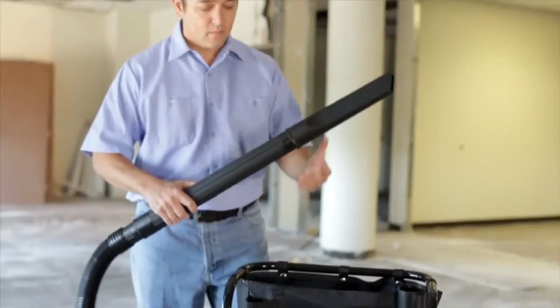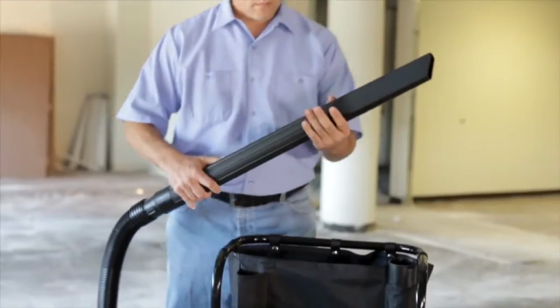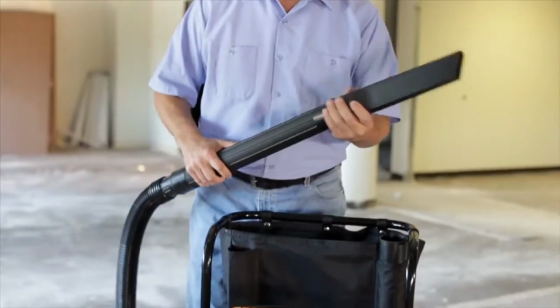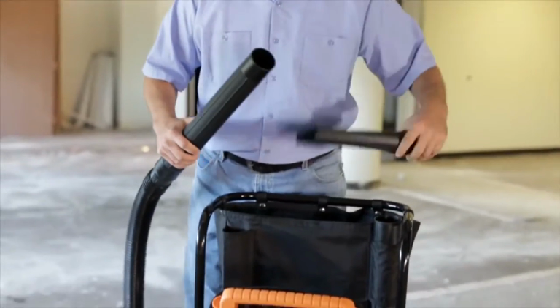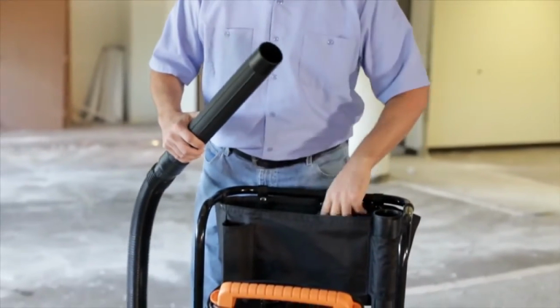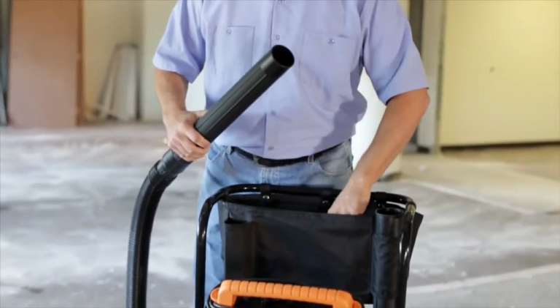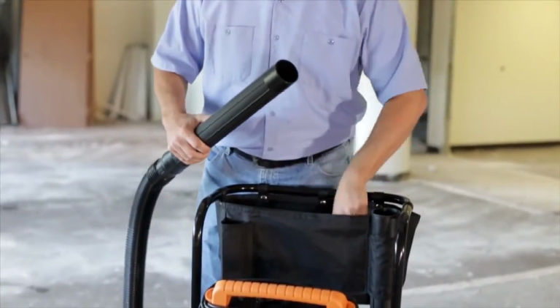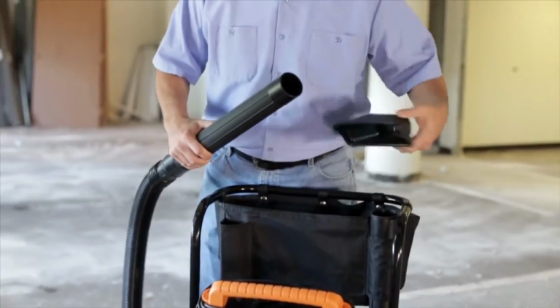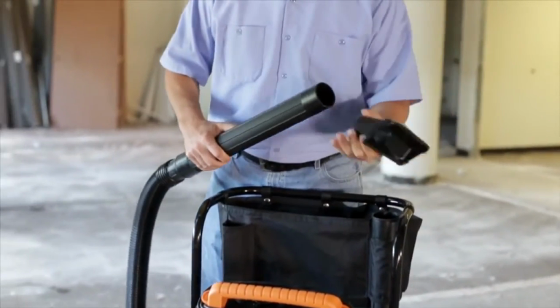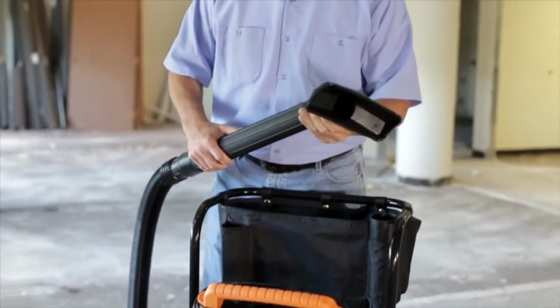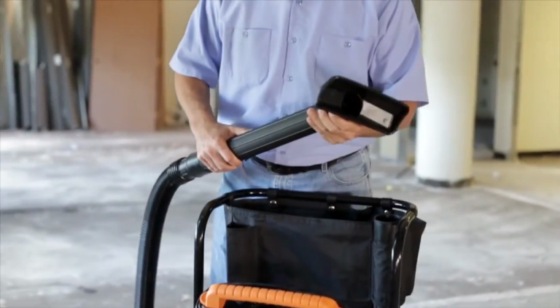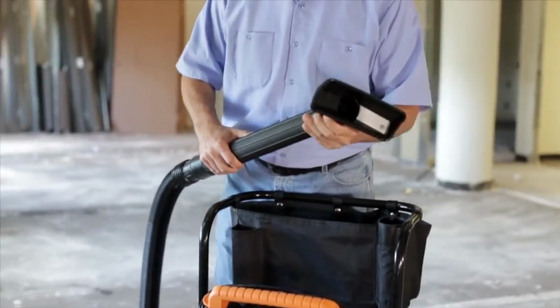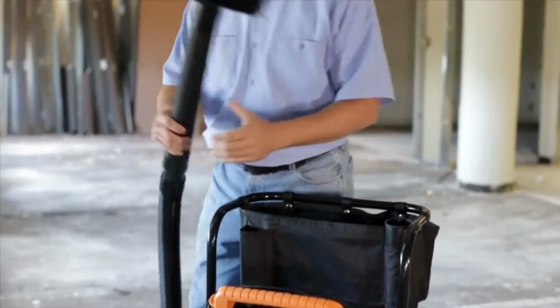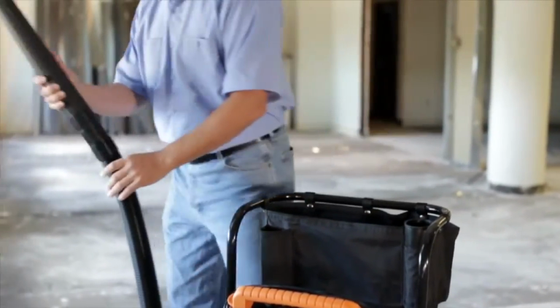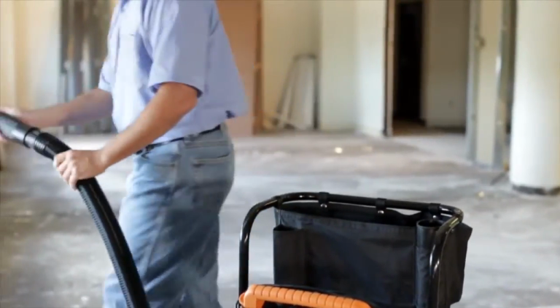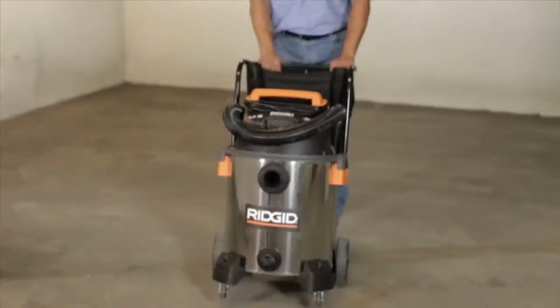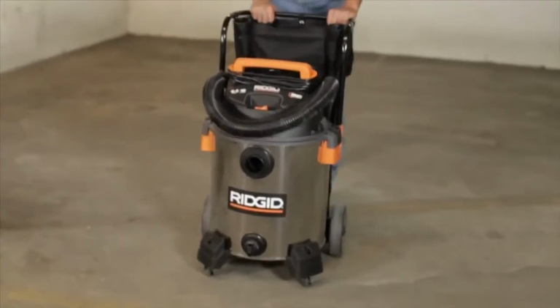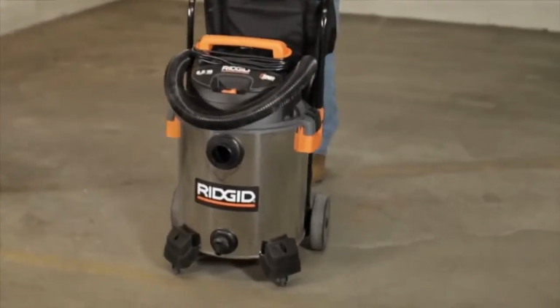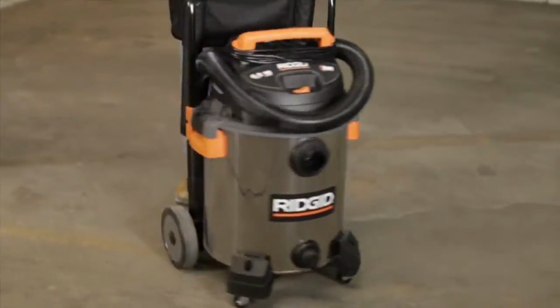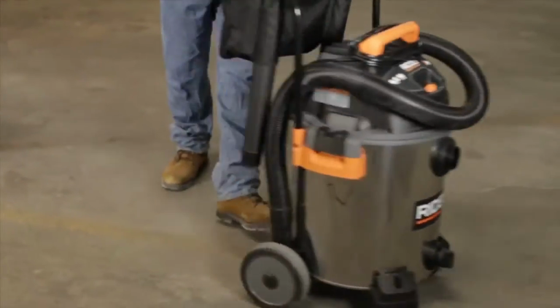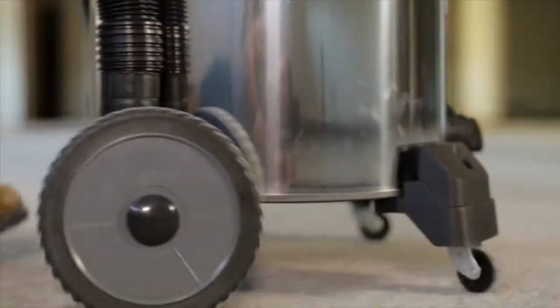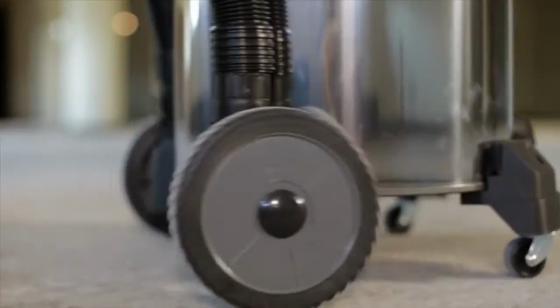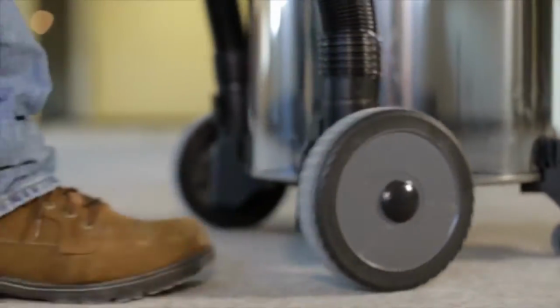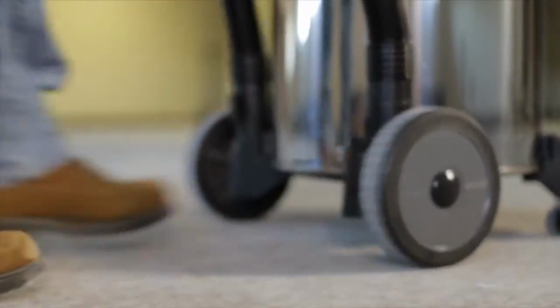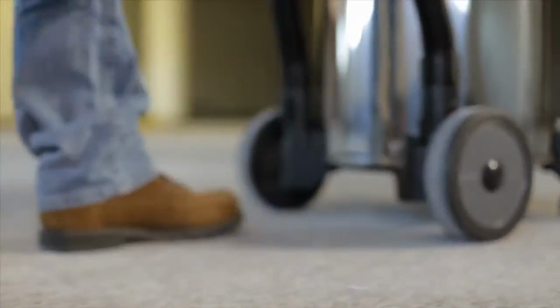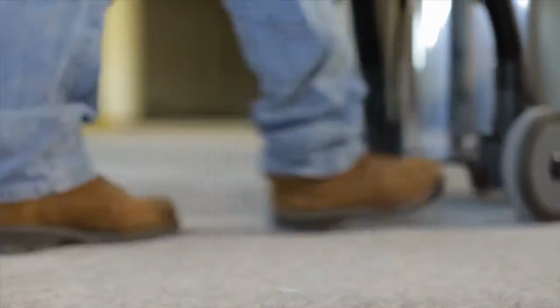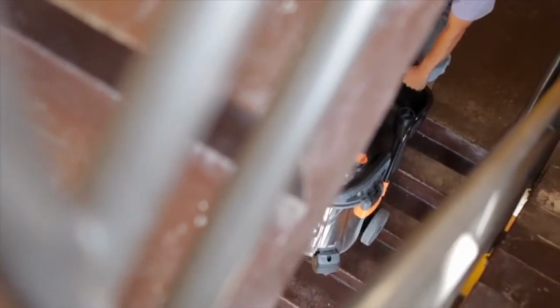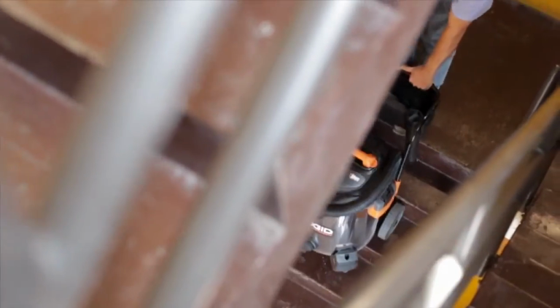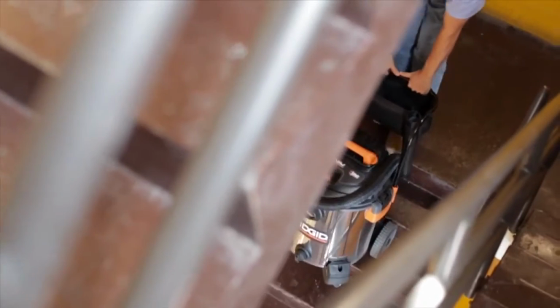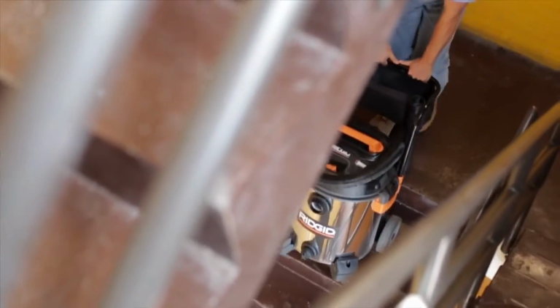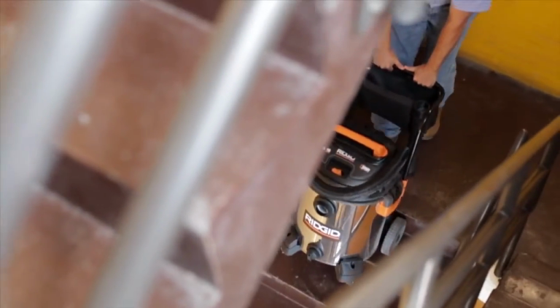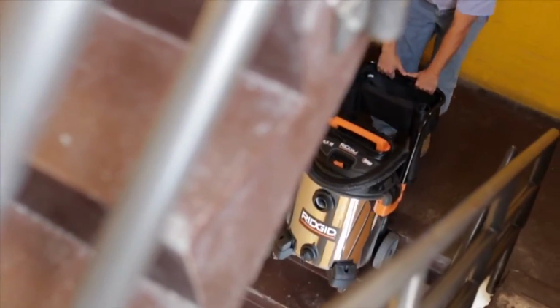No more bending over to get to your accessories because the onboard accessory storage bag keeps them close at hand. The handle also makes light work of maneuvering and the large rear wheels make transport upstairs and over rough terrain easier.